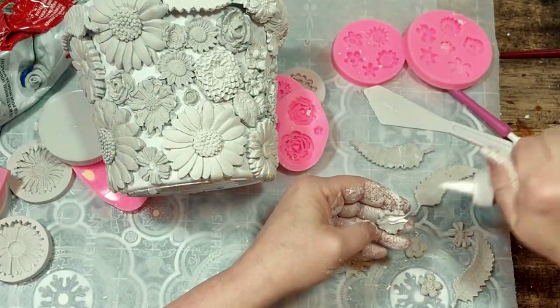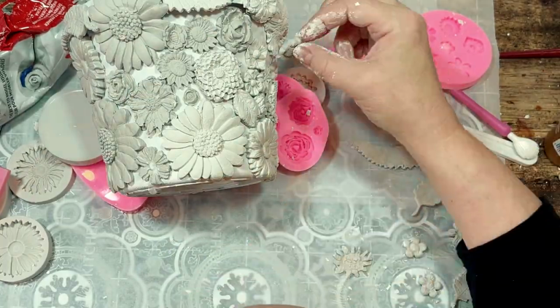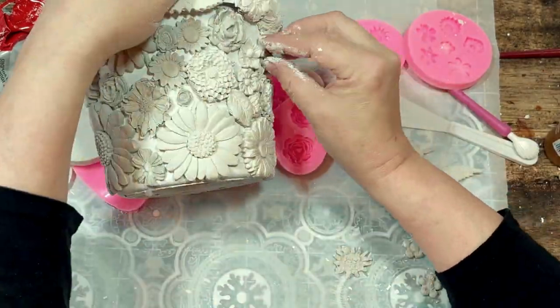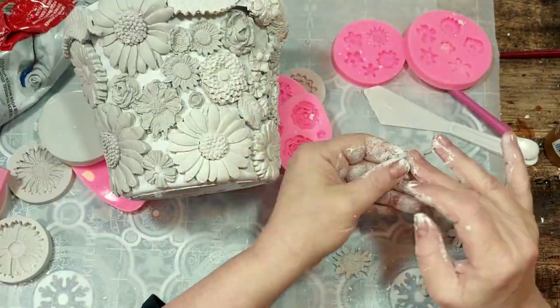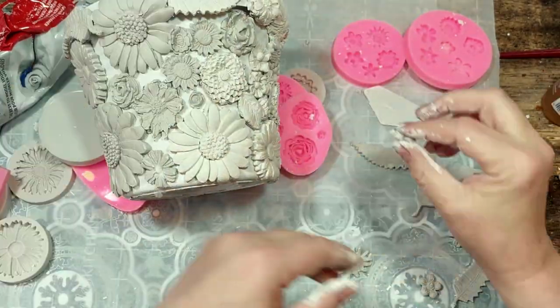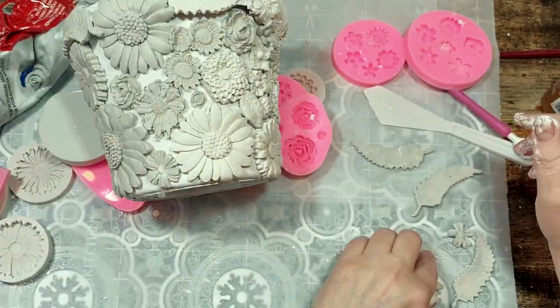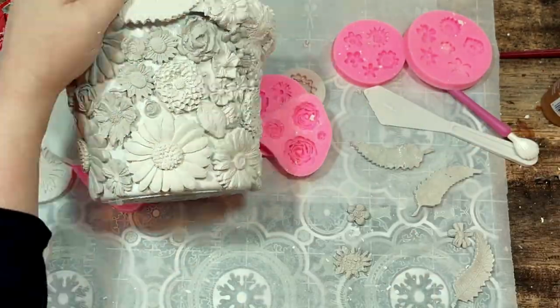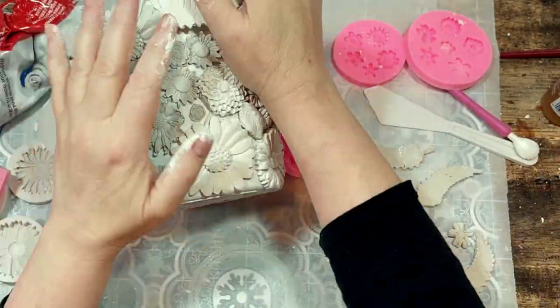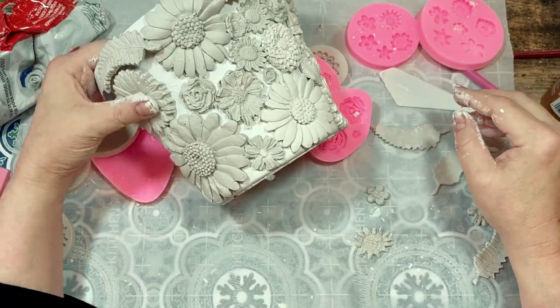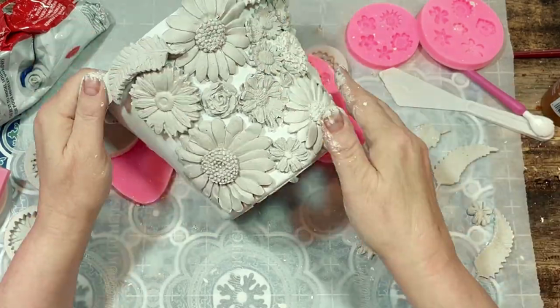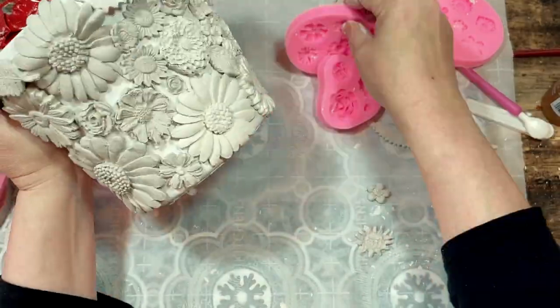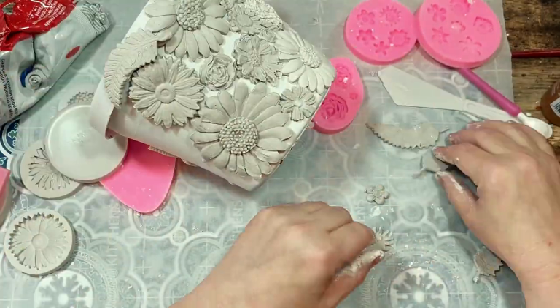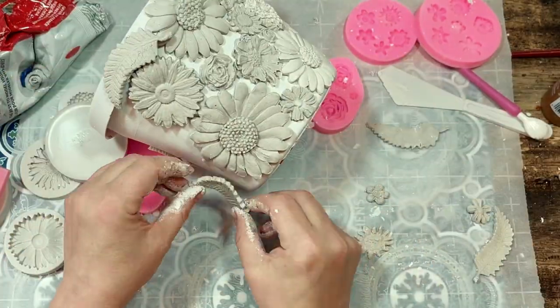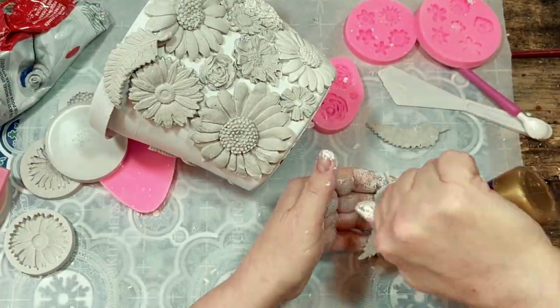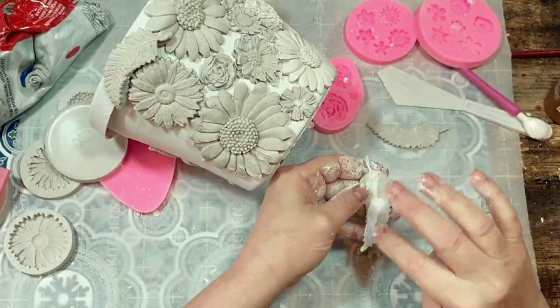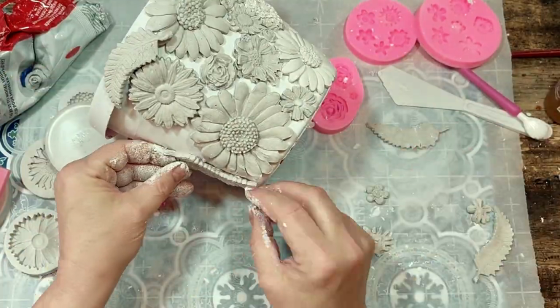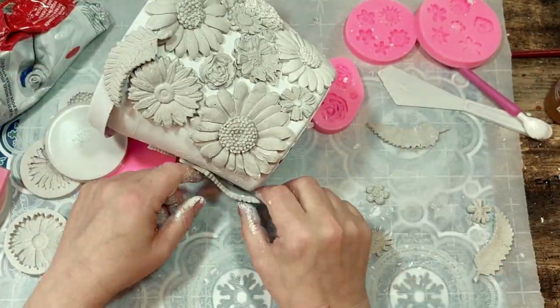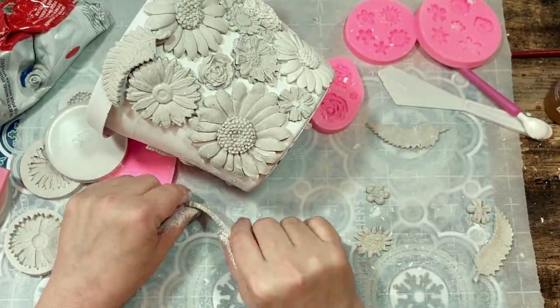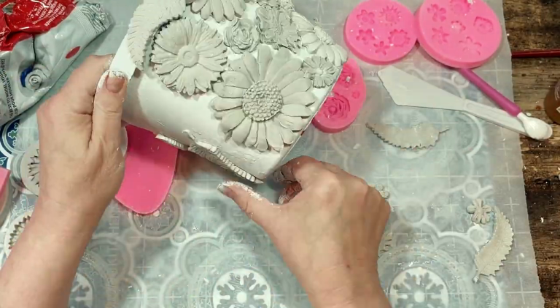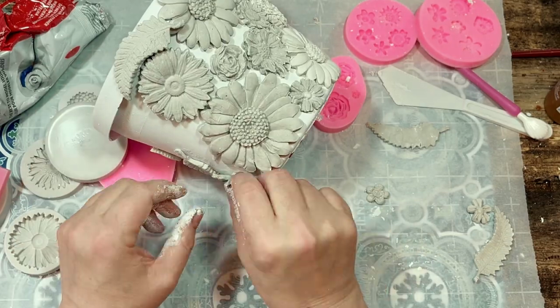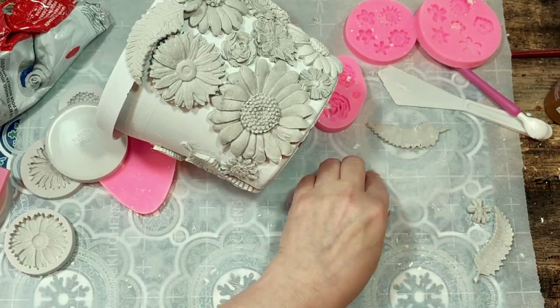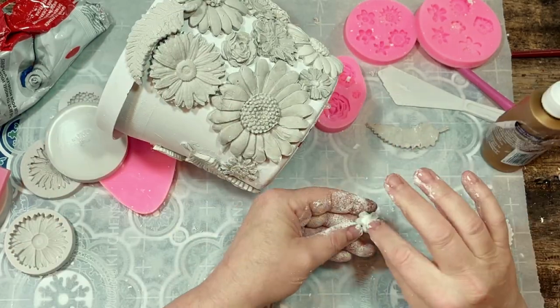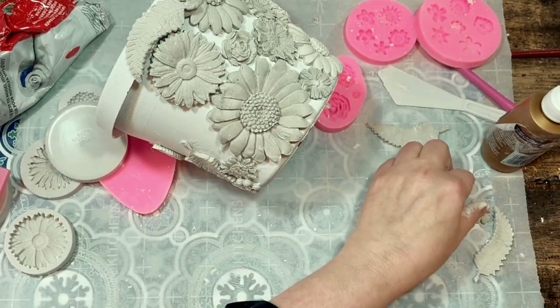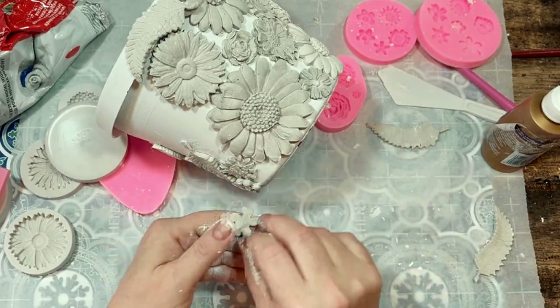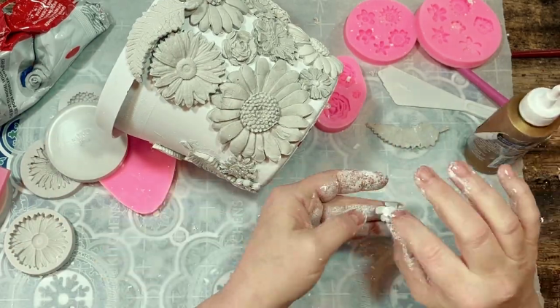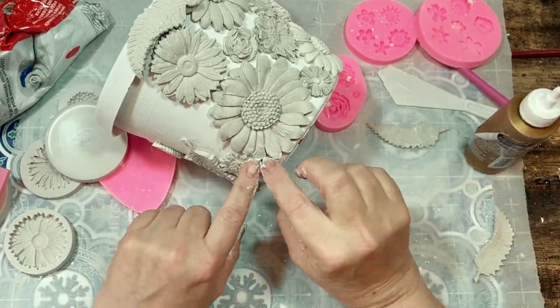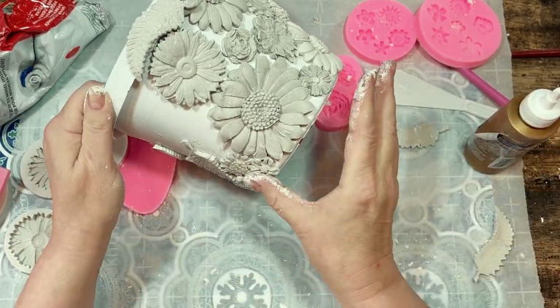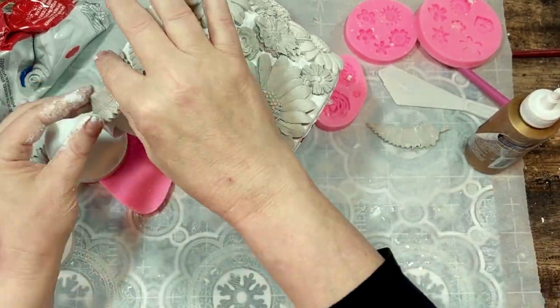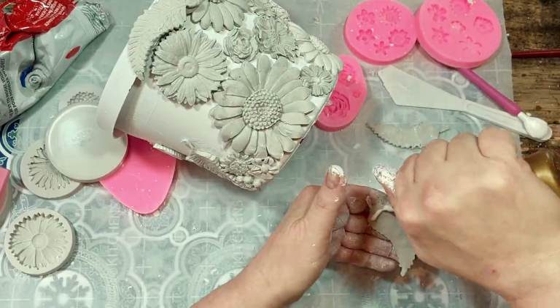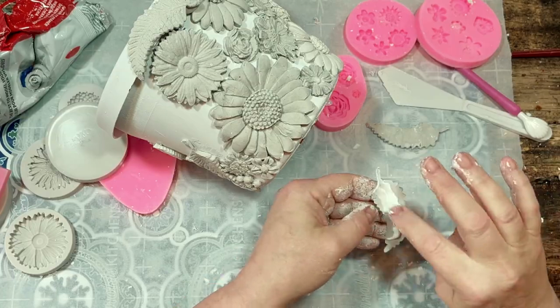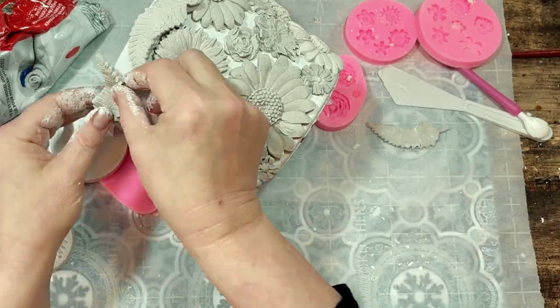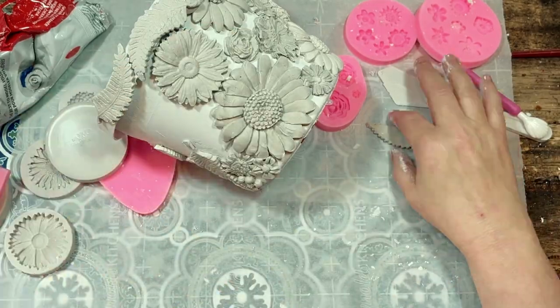This particular clay dries pretty white in color, but despite that, once it was dry, off-camera I did a full coat of white chalk paint over all of the flowers and waited a little while for that to dry as well.